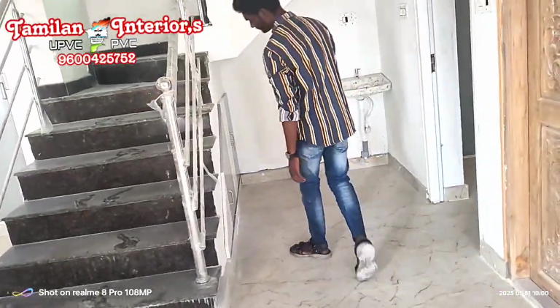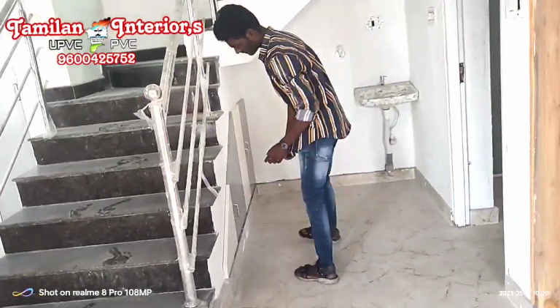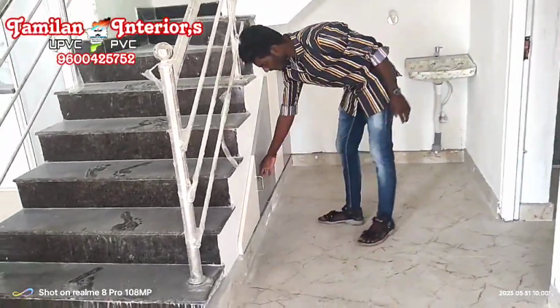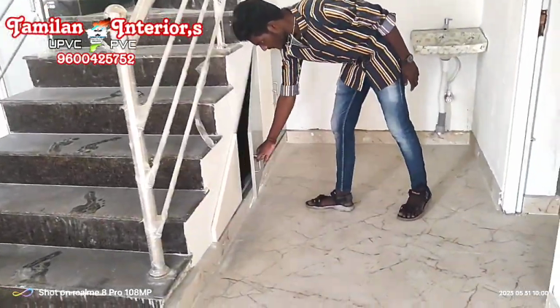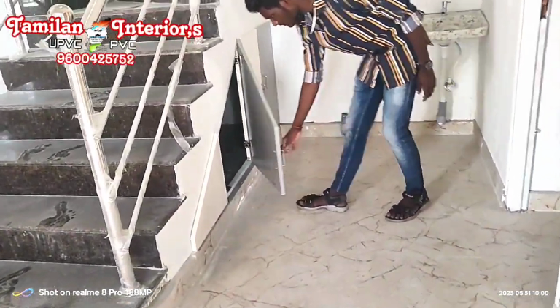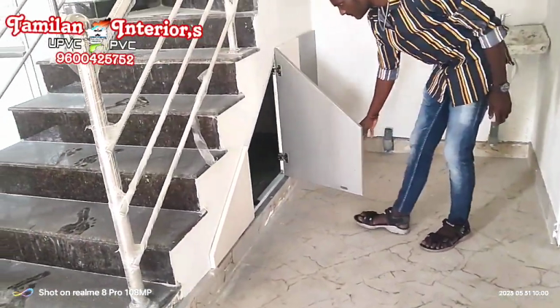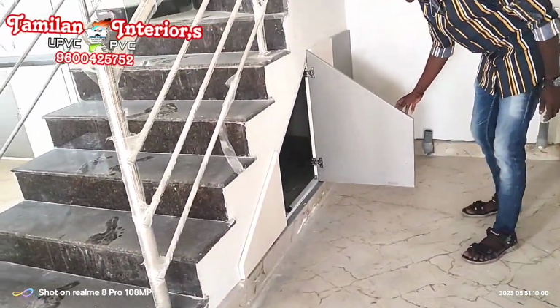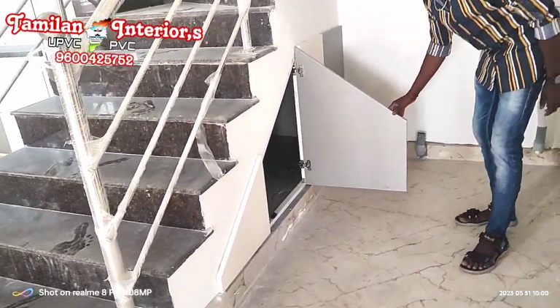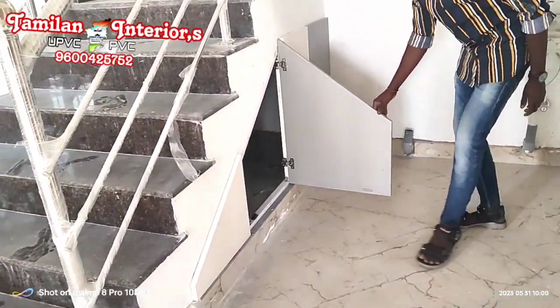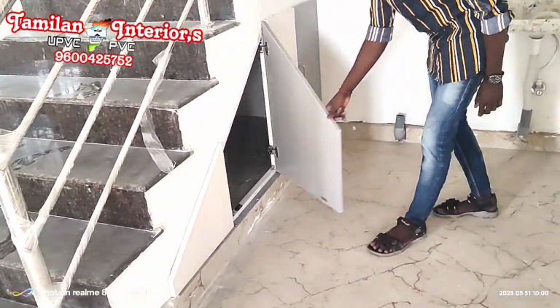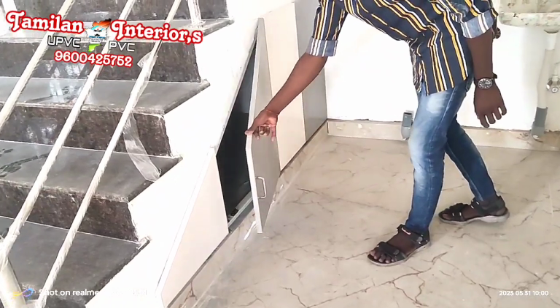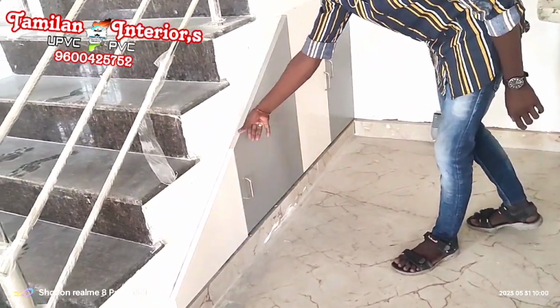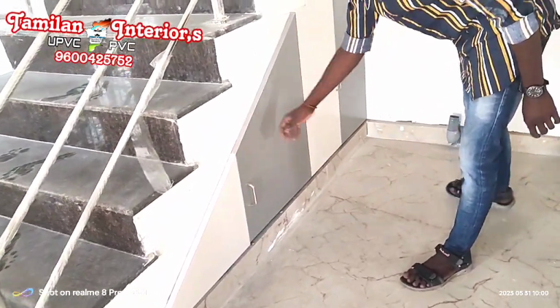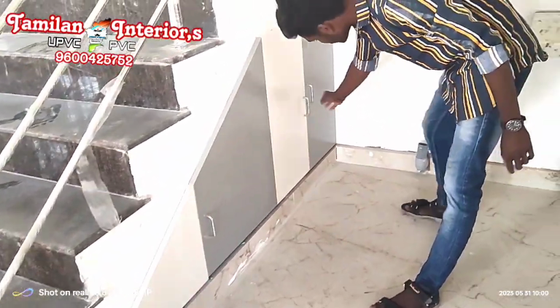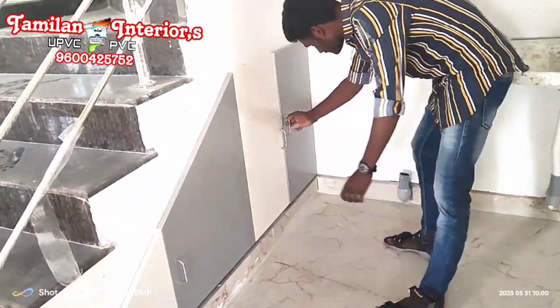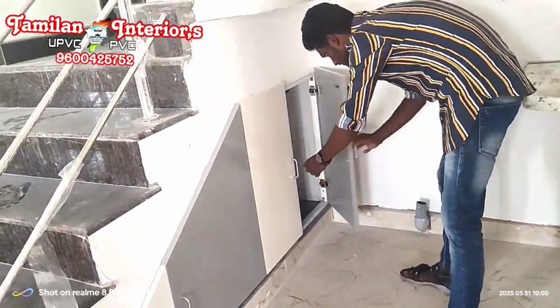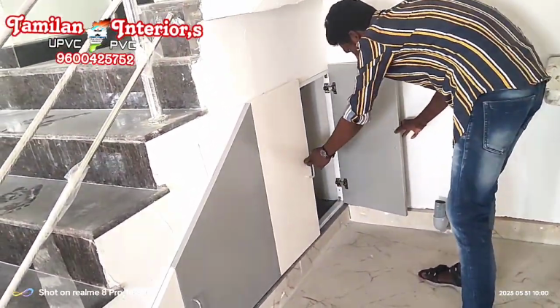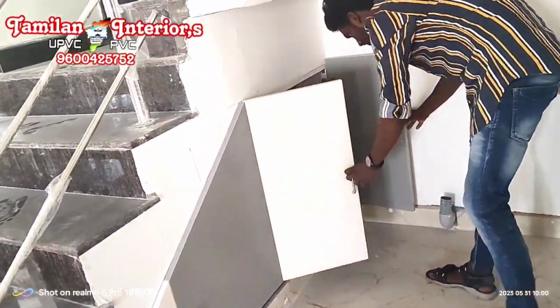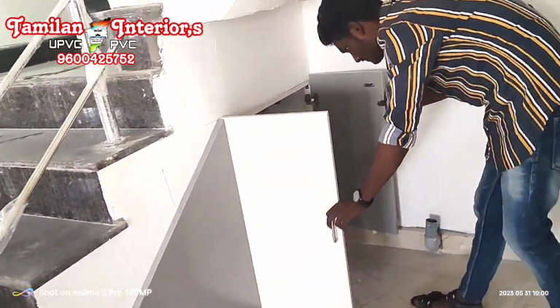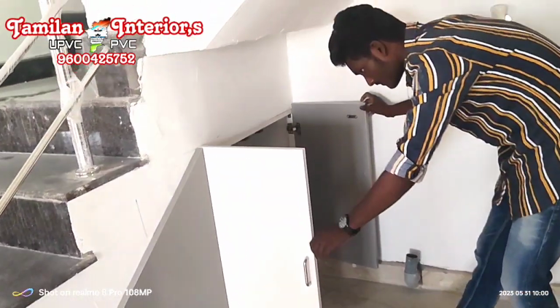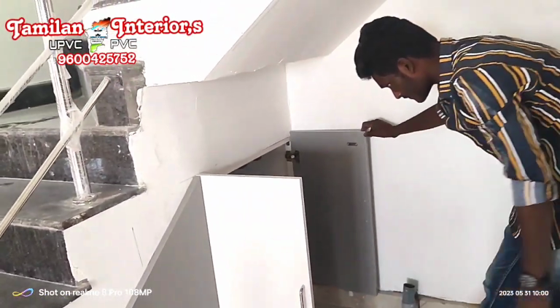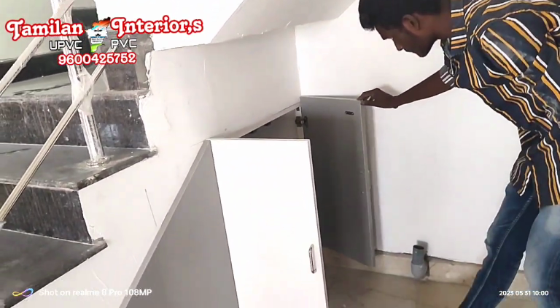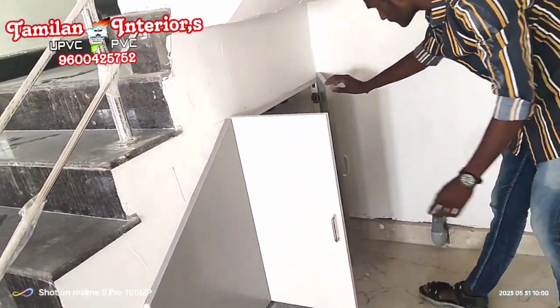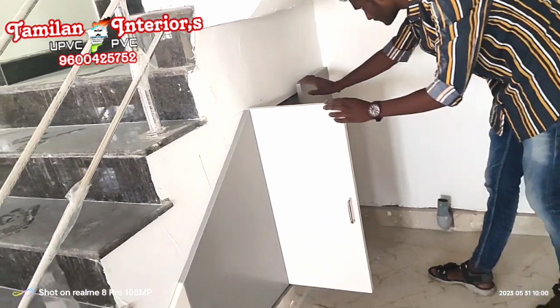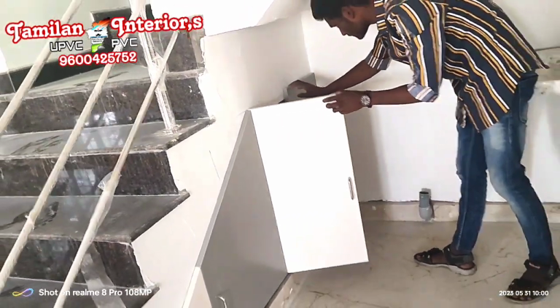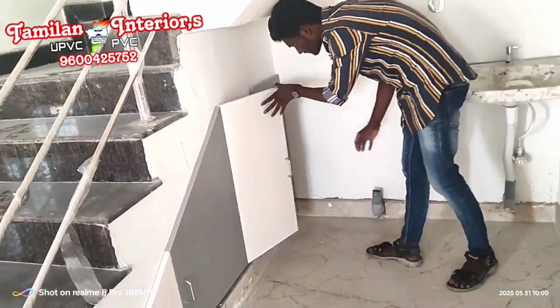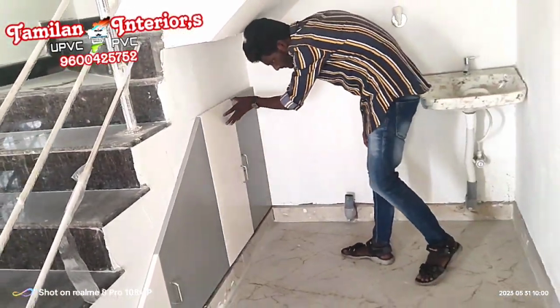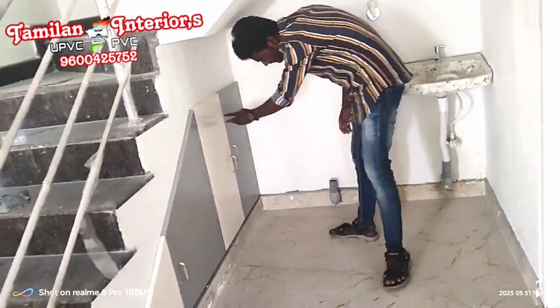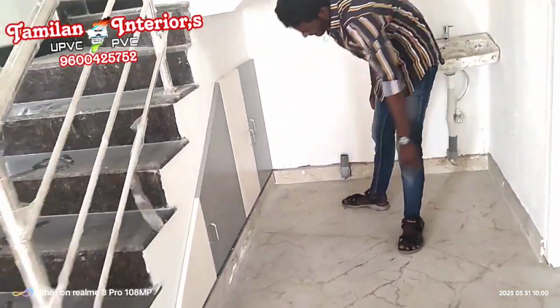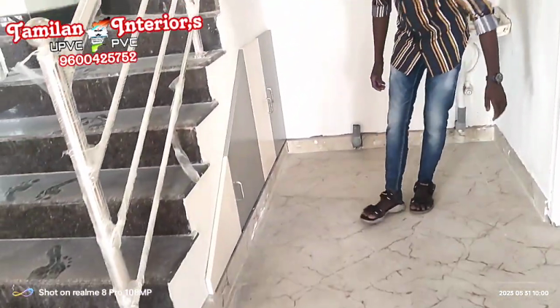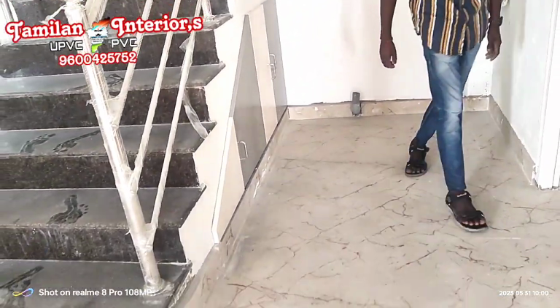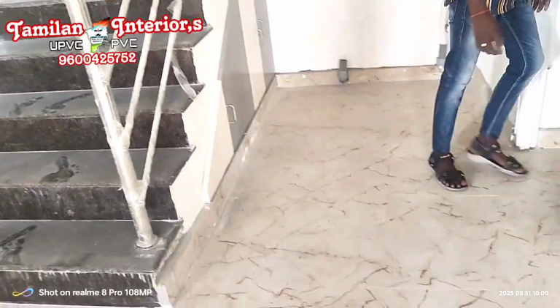This is the steps. This is the panel type. This is the butterfly inch. This is the step. This is the frame type. This is the step.